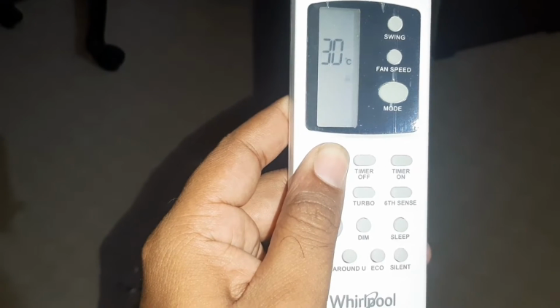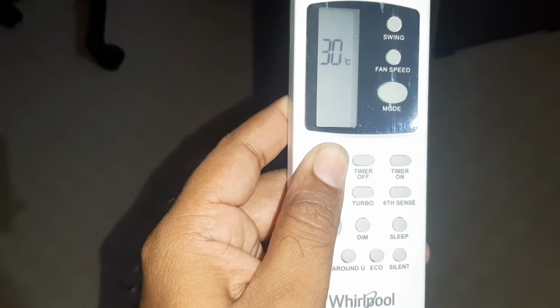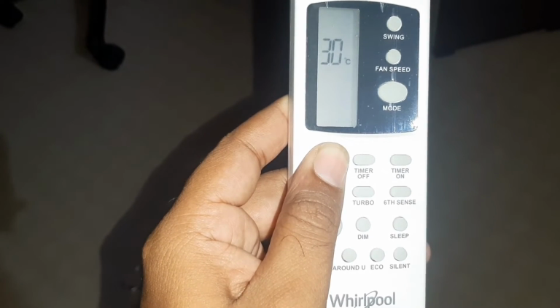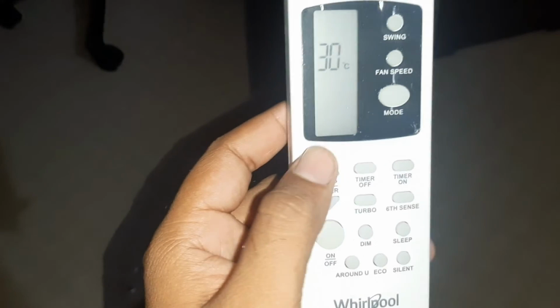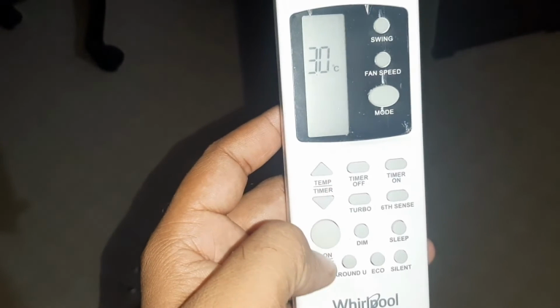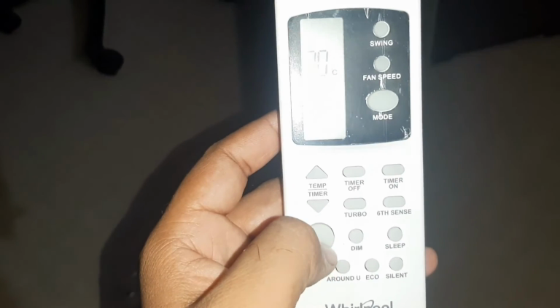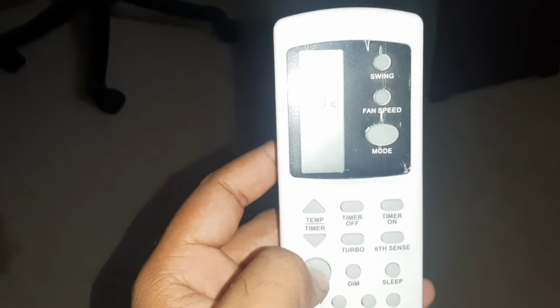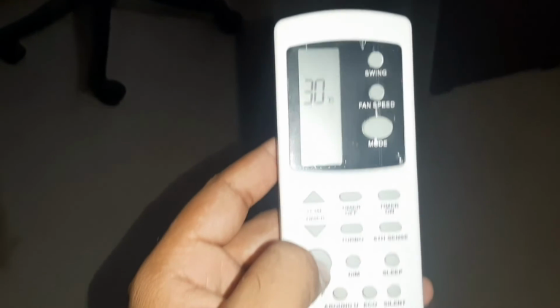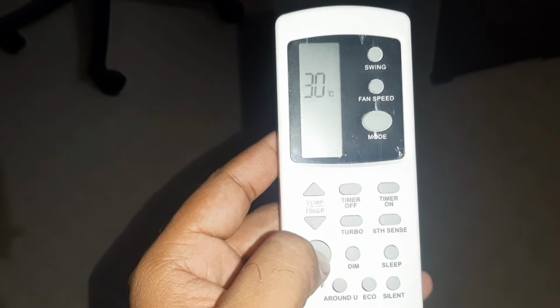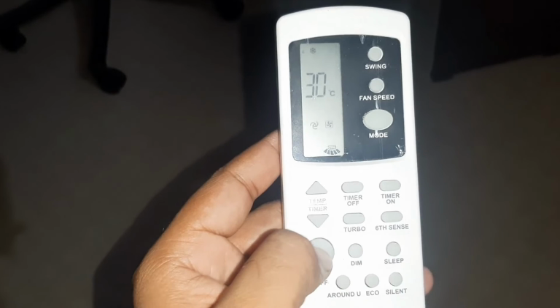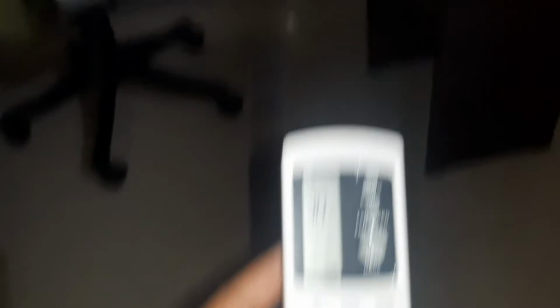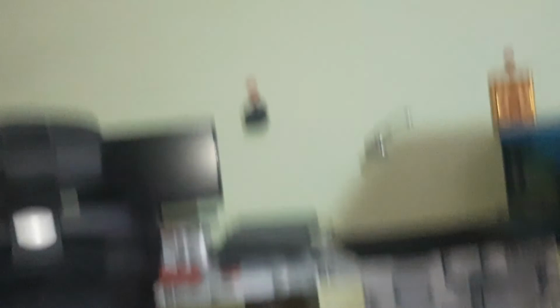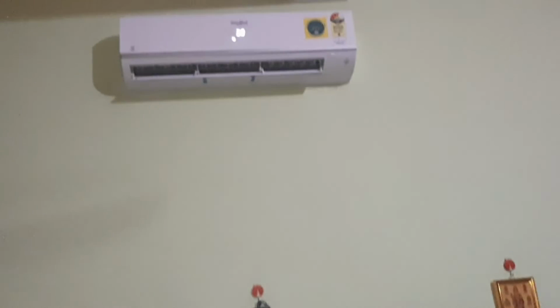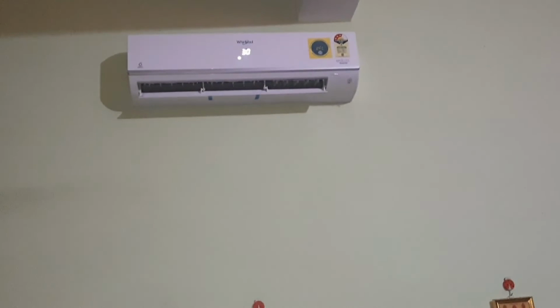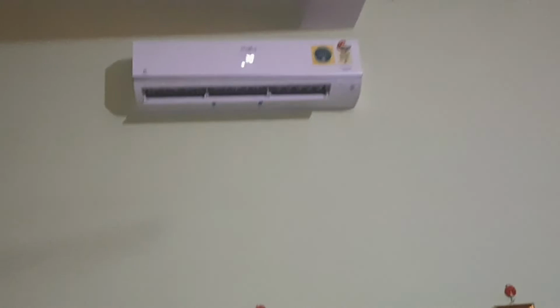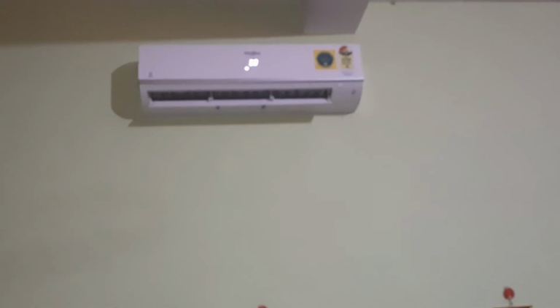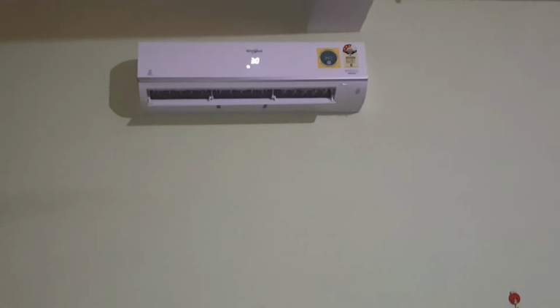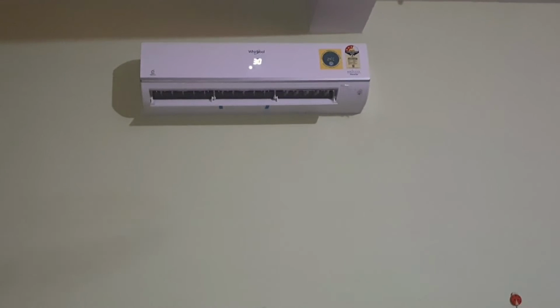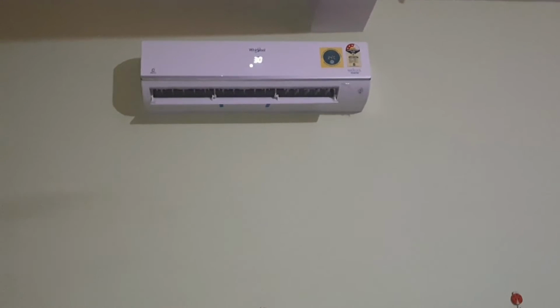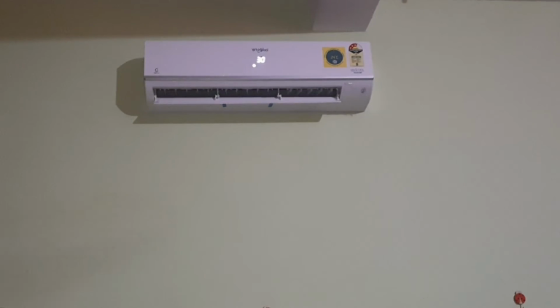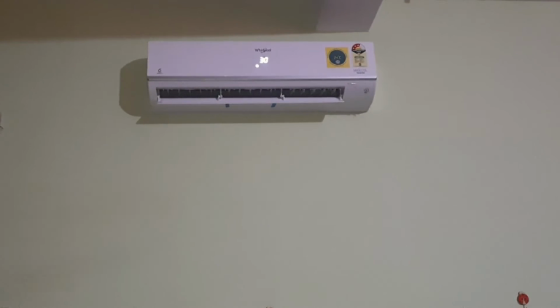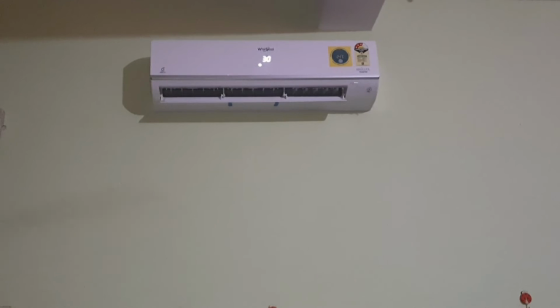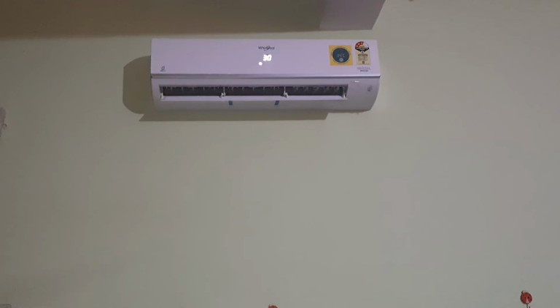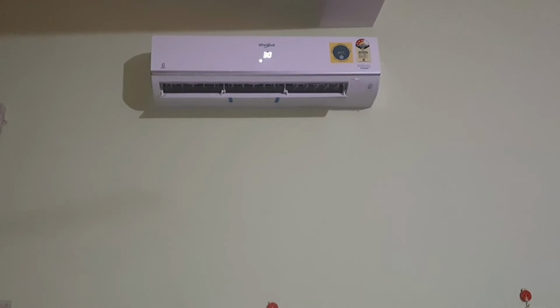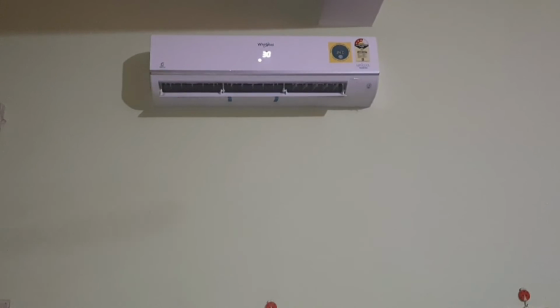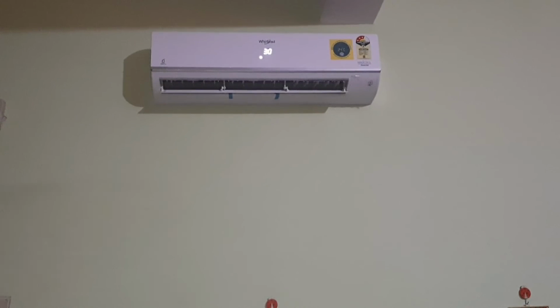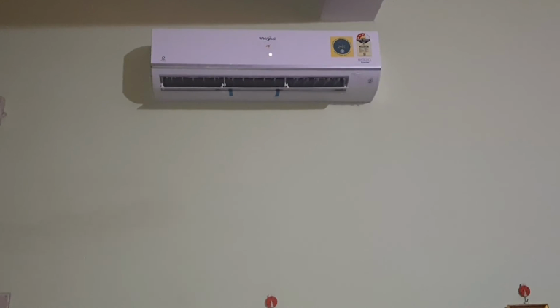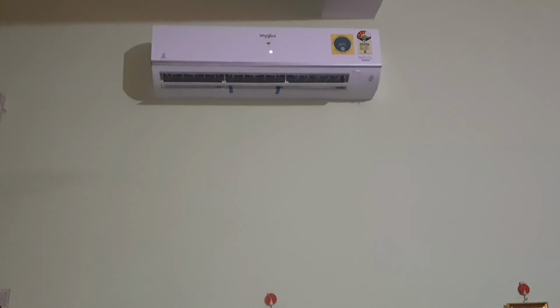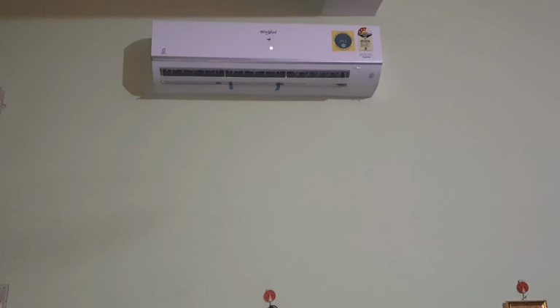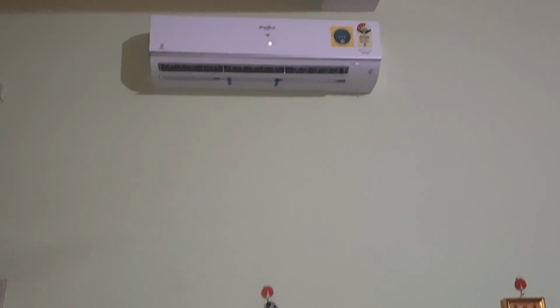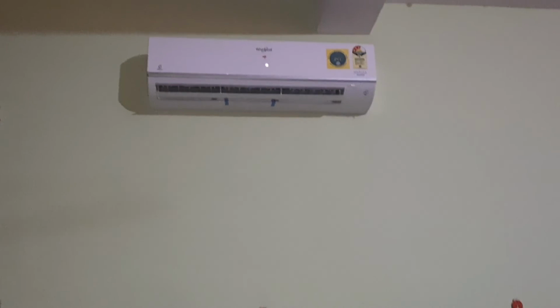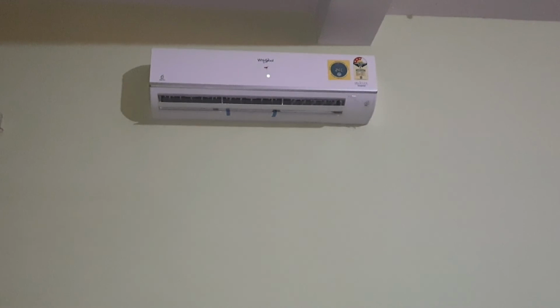The remote is now unlocked and will work properly. If you want to lock your remote again, you can do the same process and it will get locked, so that other people cannot use your remote. I hope the video is useful.